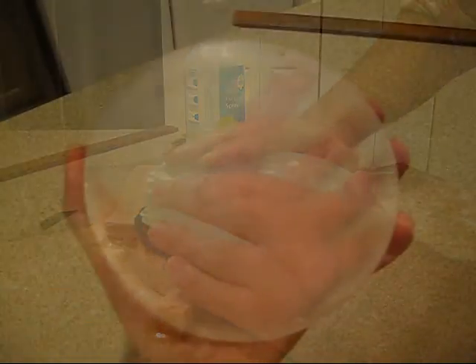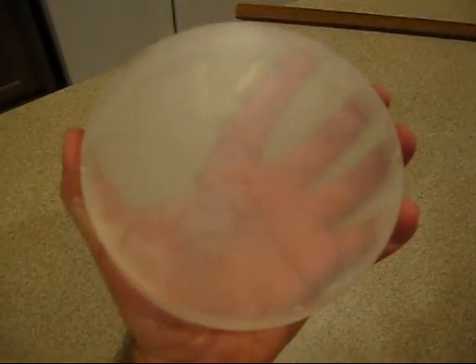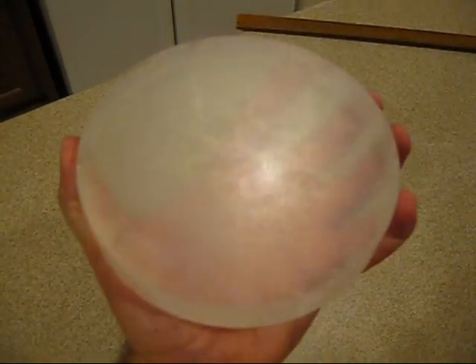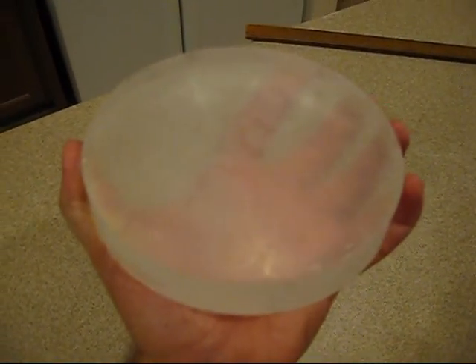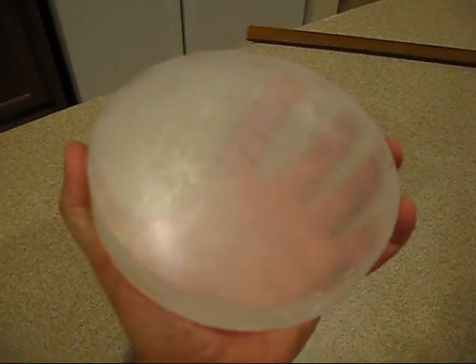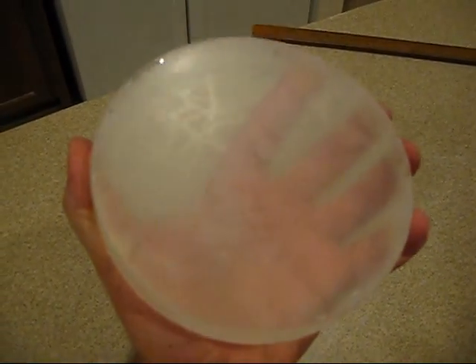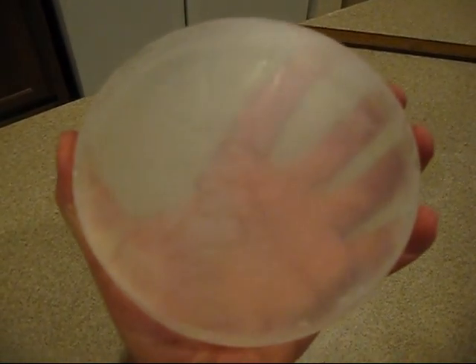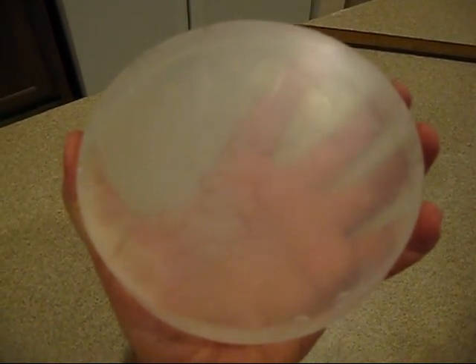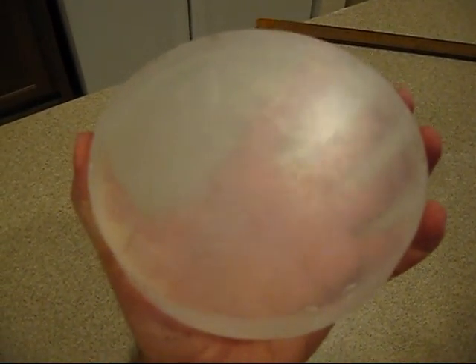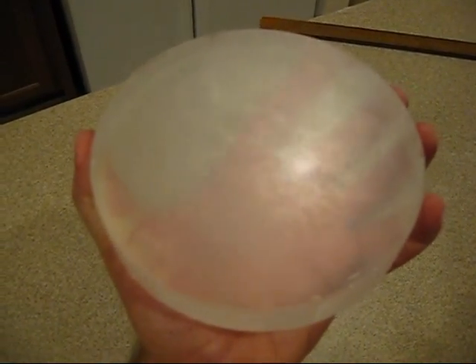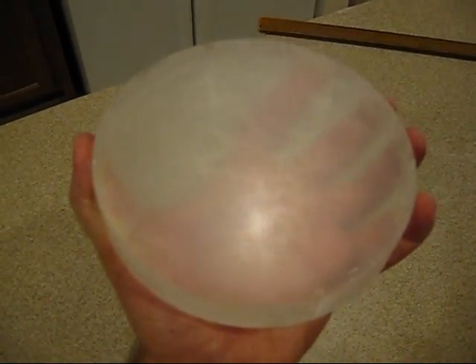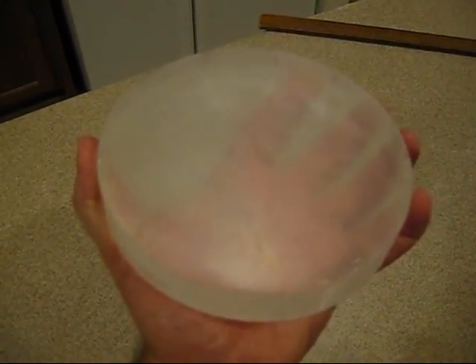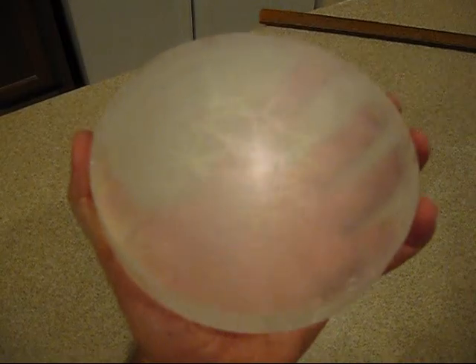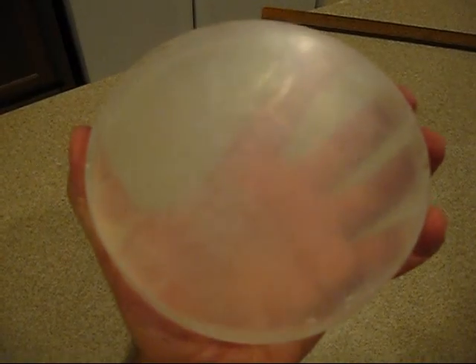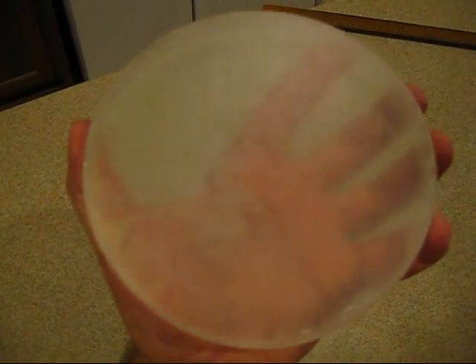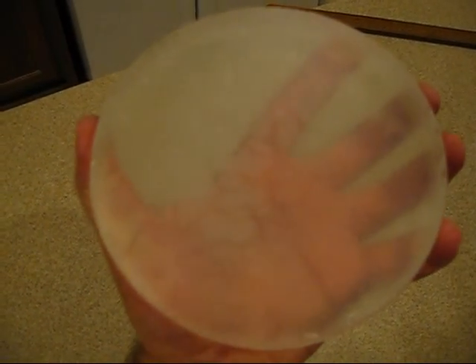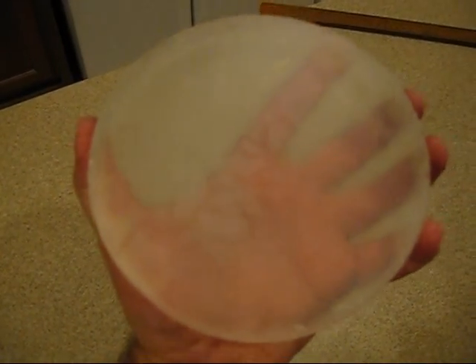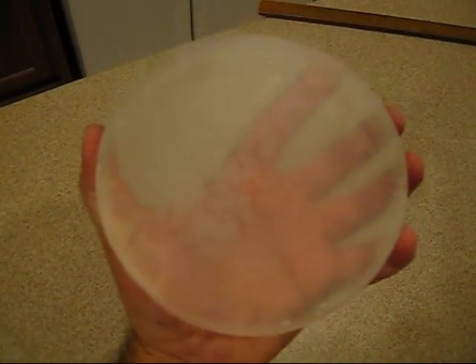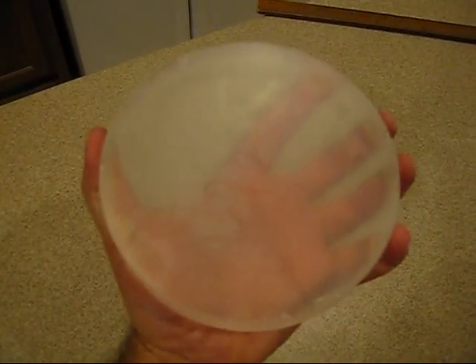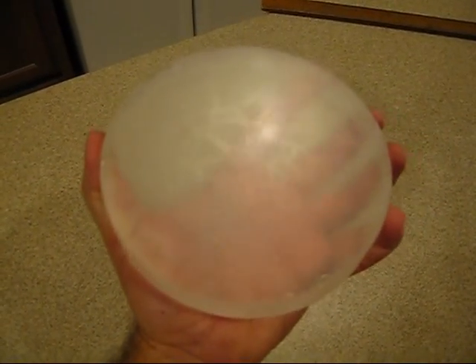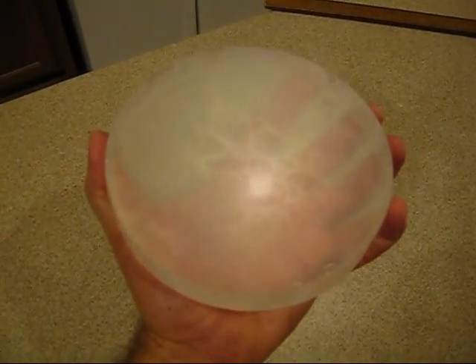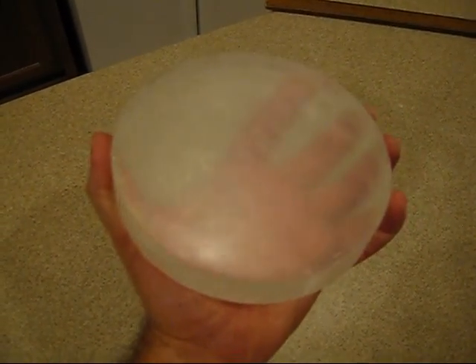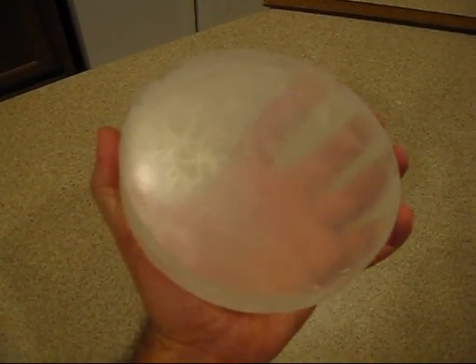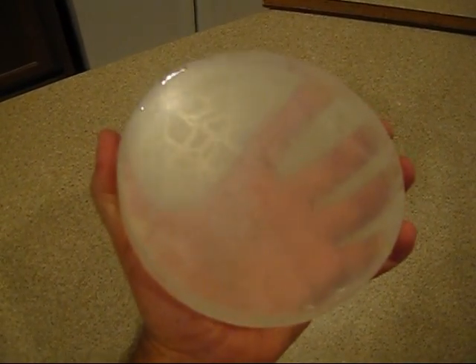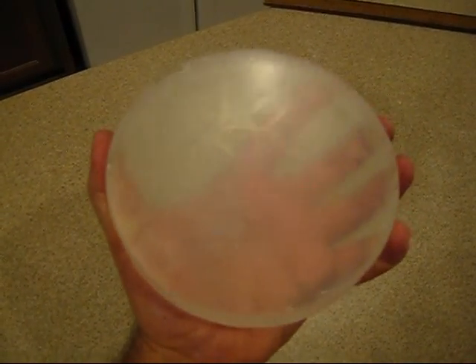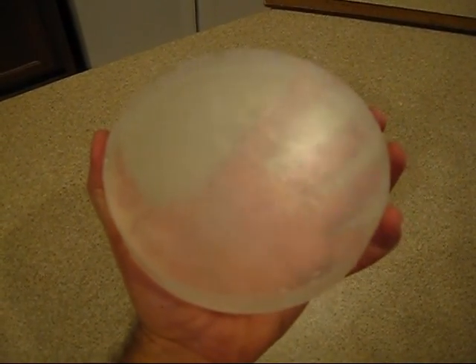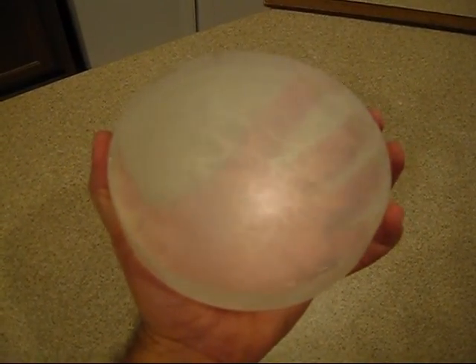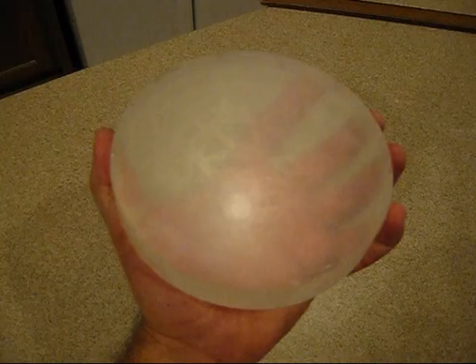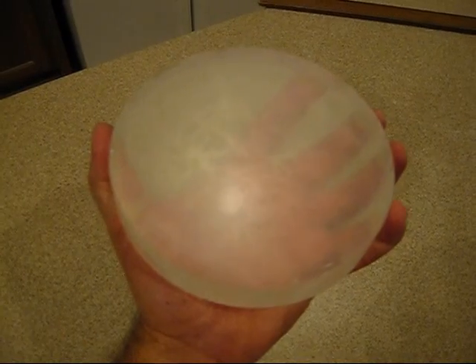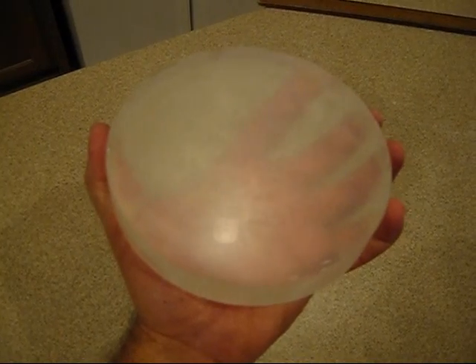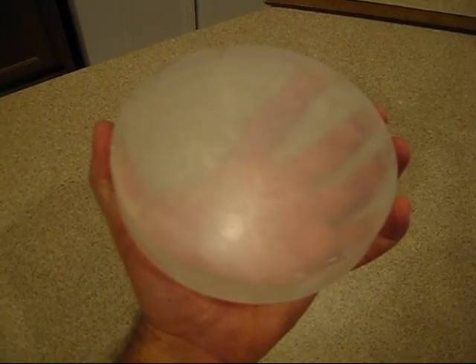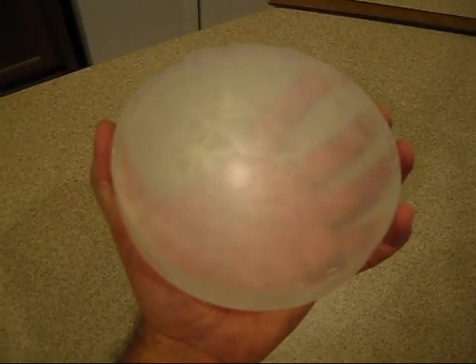Two hours of polishing and the surface is starting to clear up. The frosting went away, so it's working.